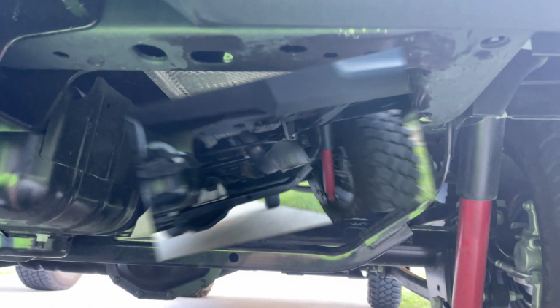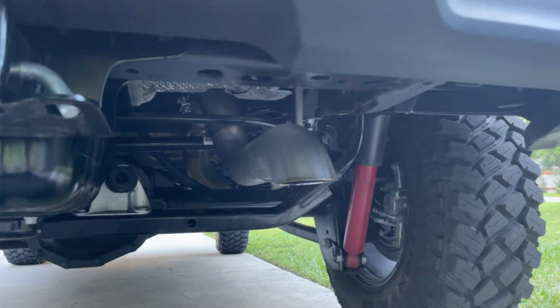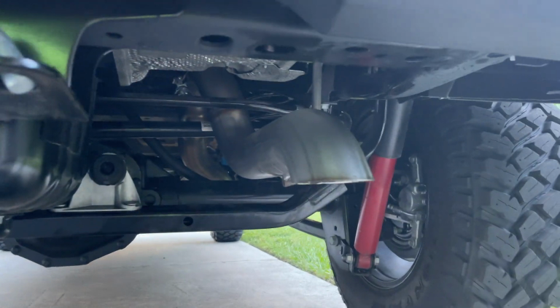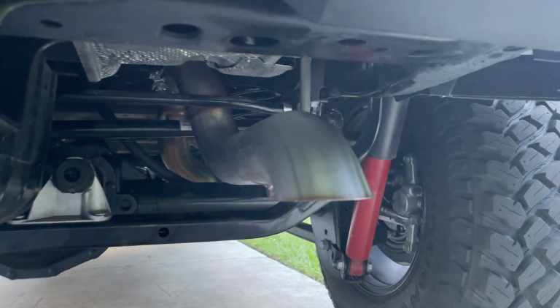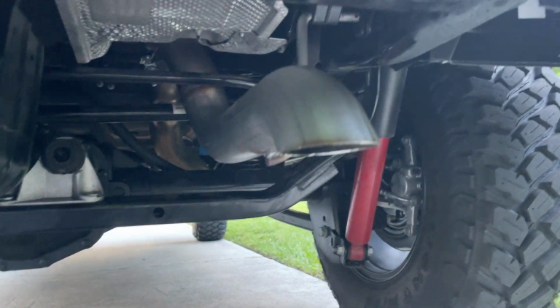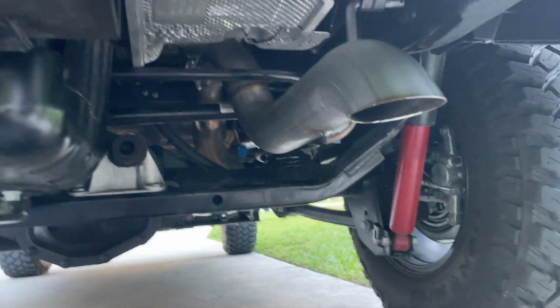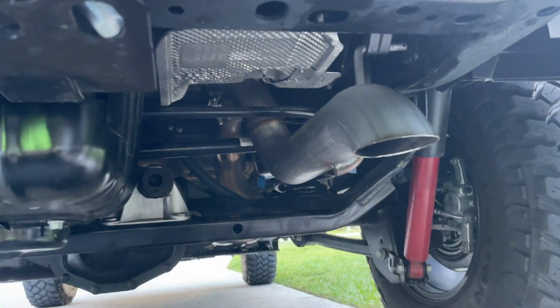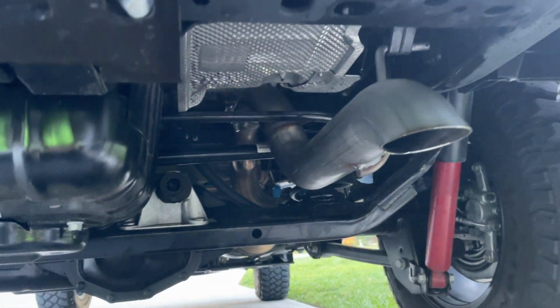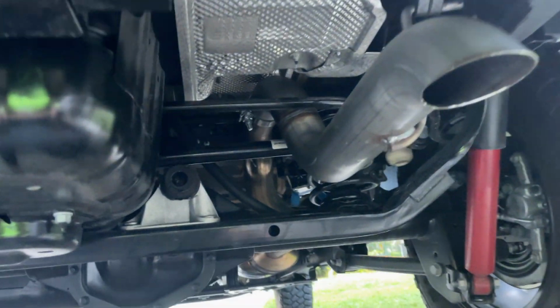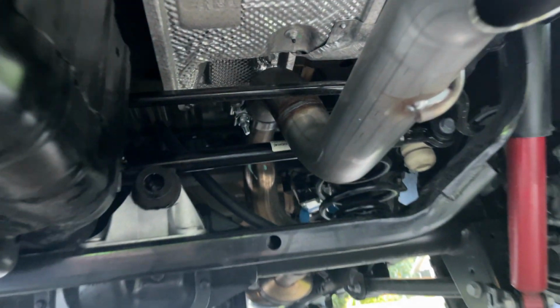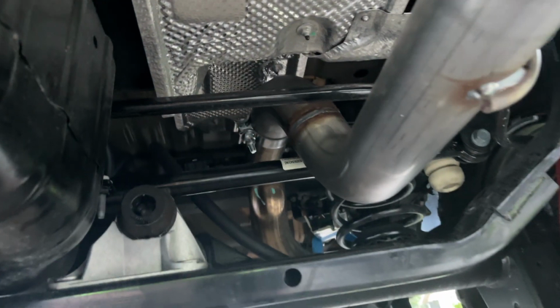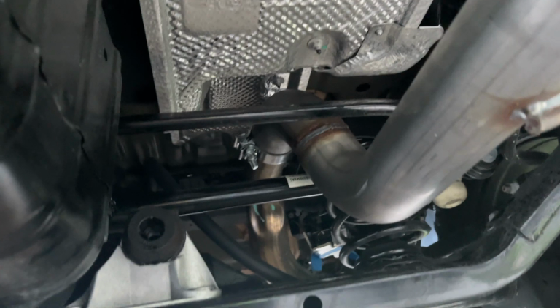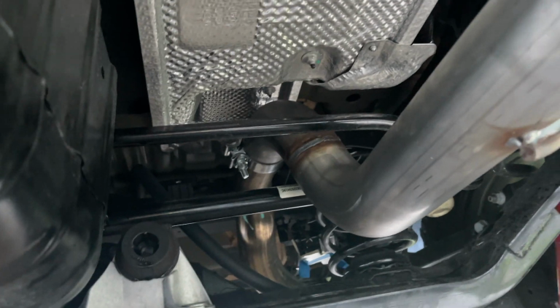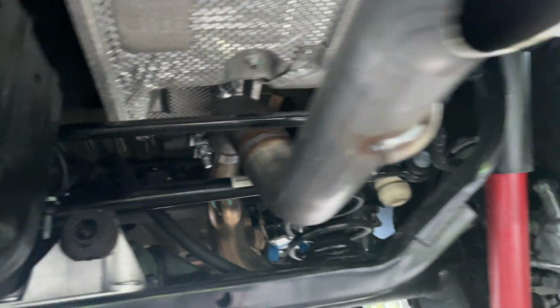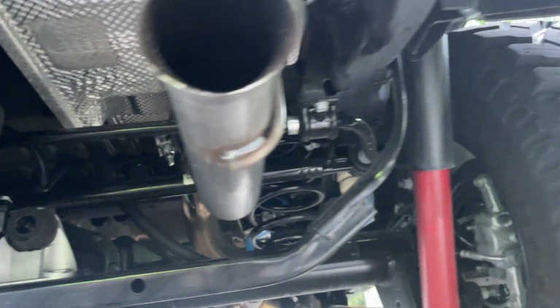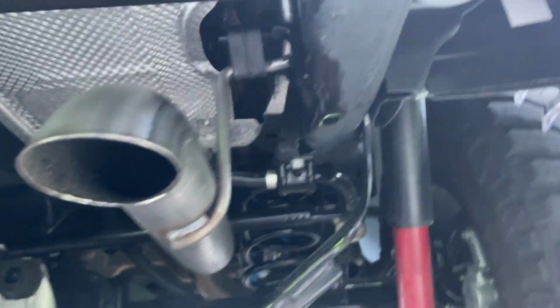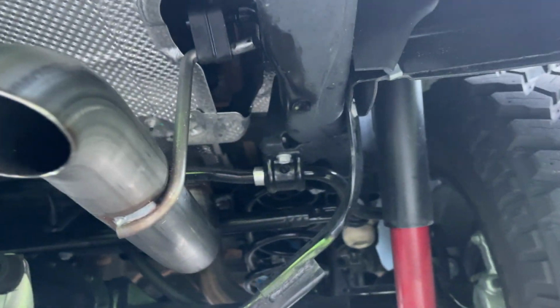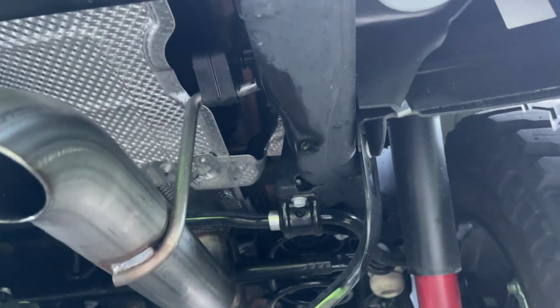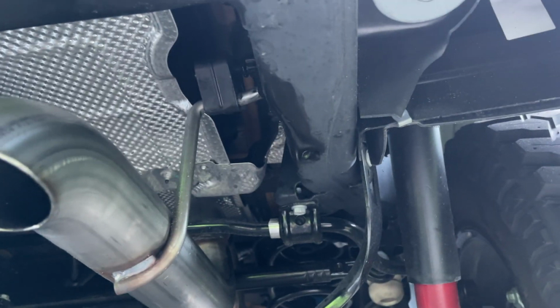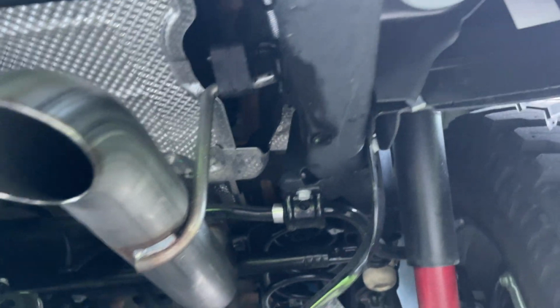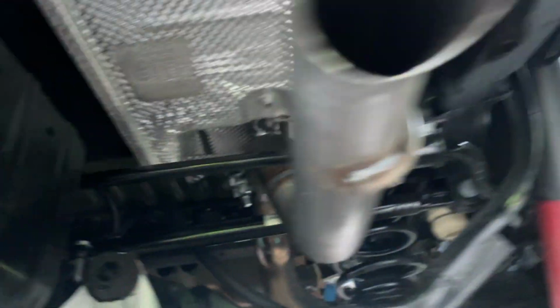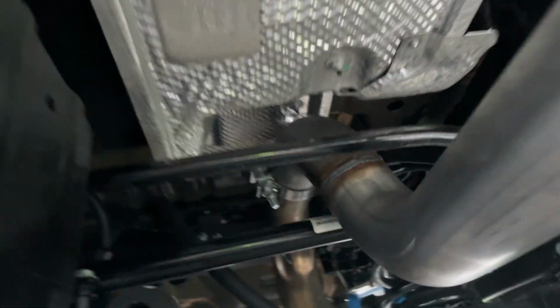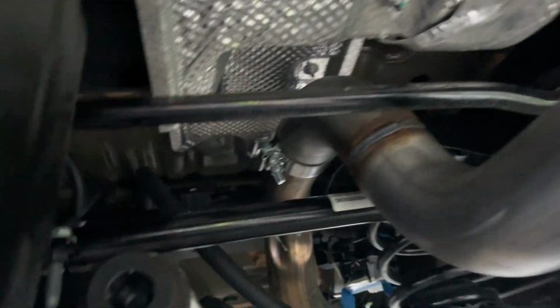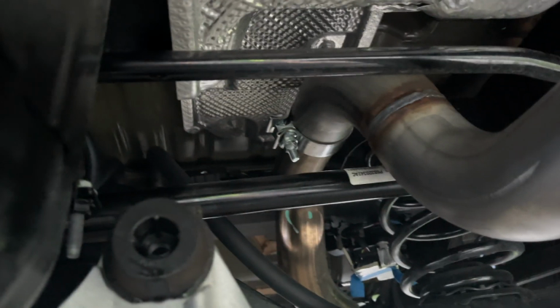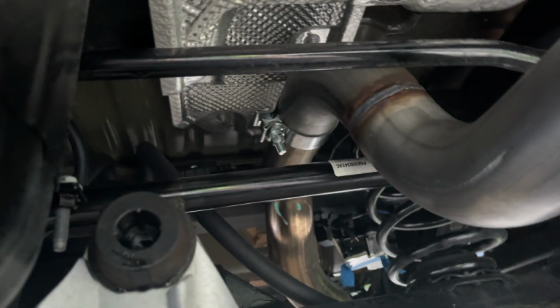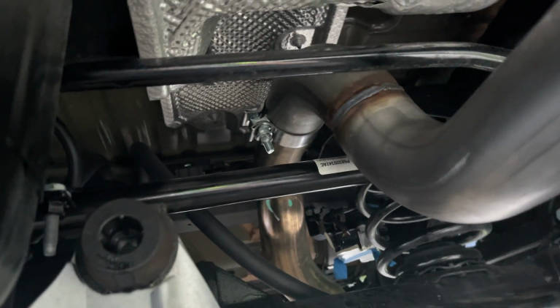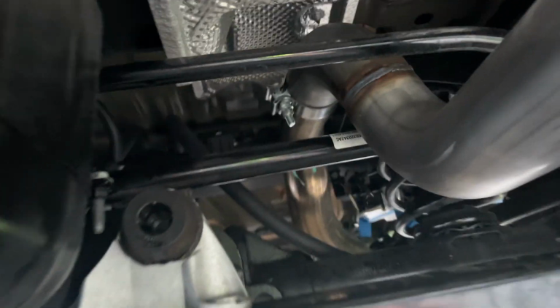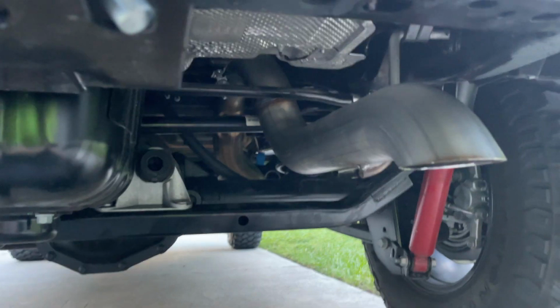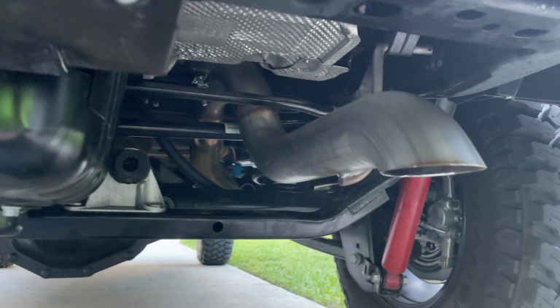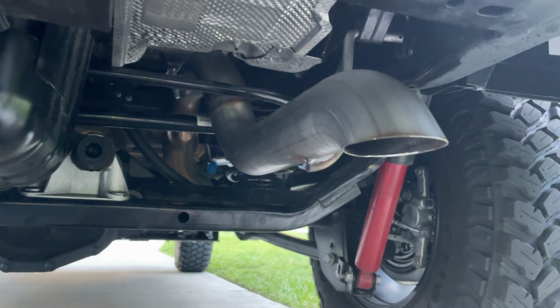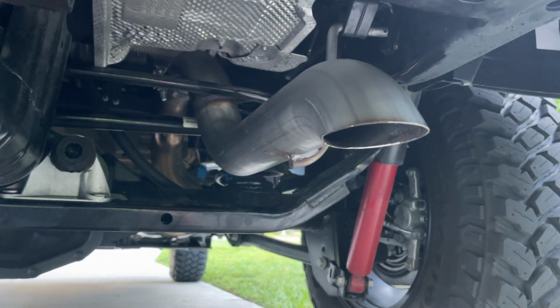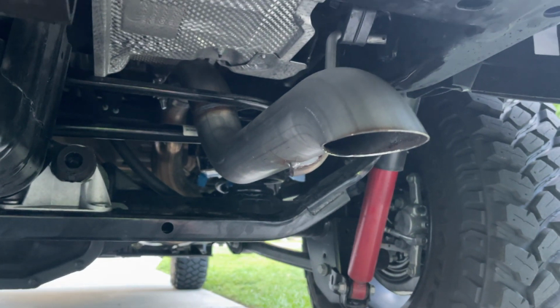Here is the finished product — see, a lot more clean and simple. Just hooked it up to this mount here and the clamp right there. So let's try the cold start.